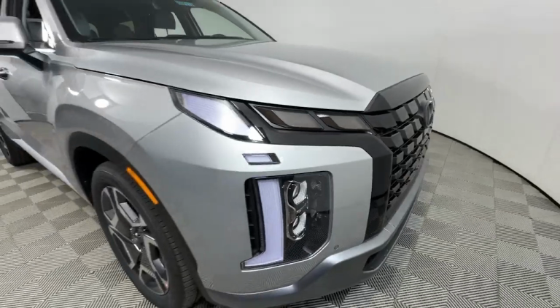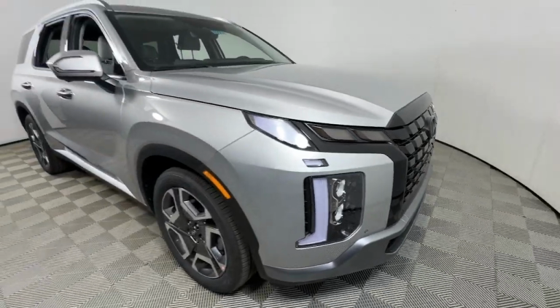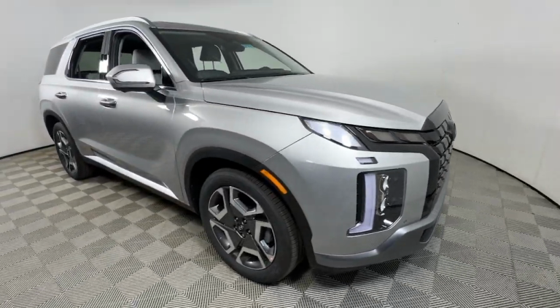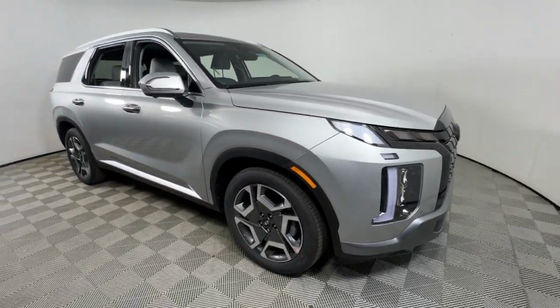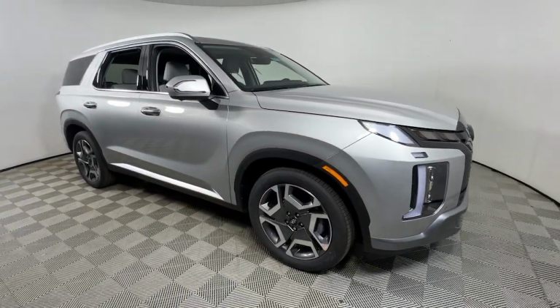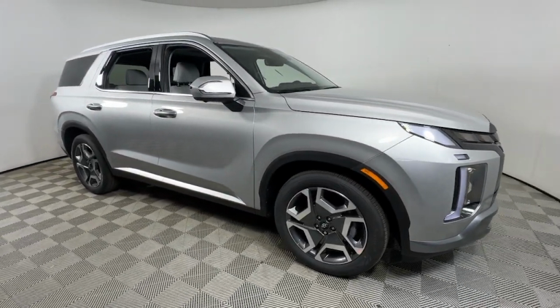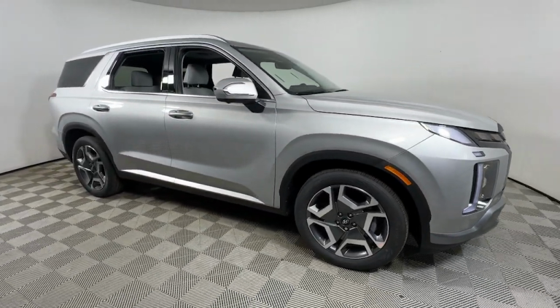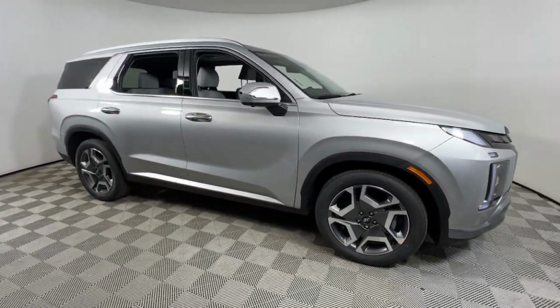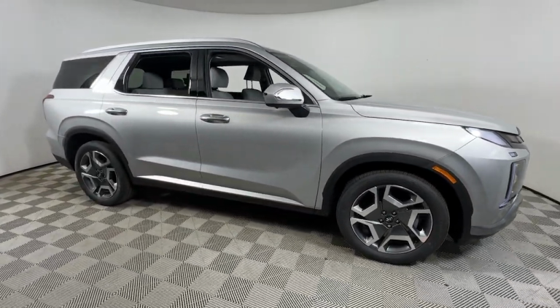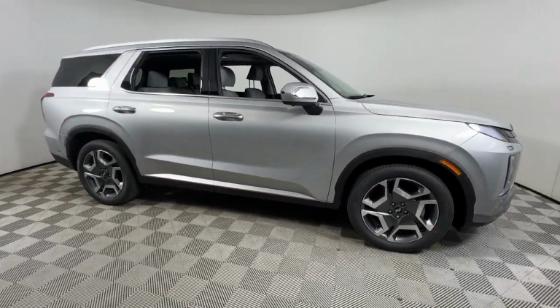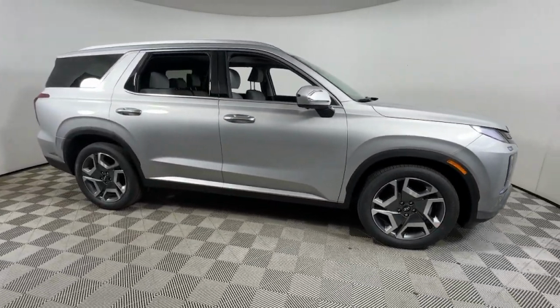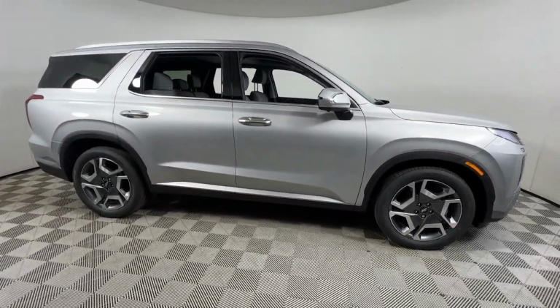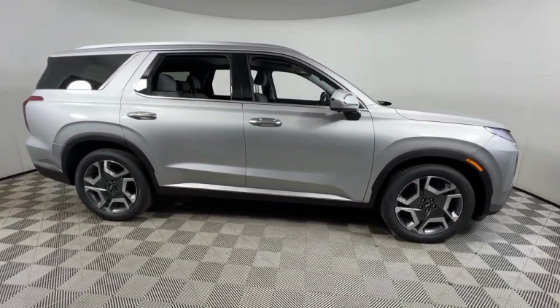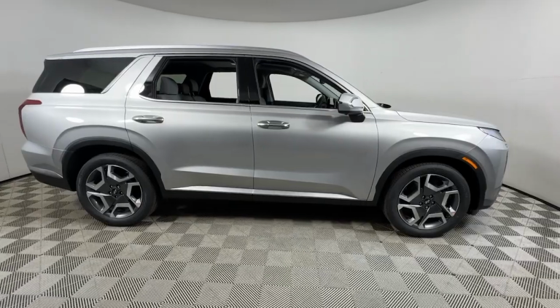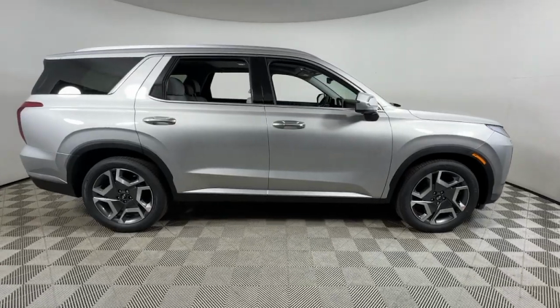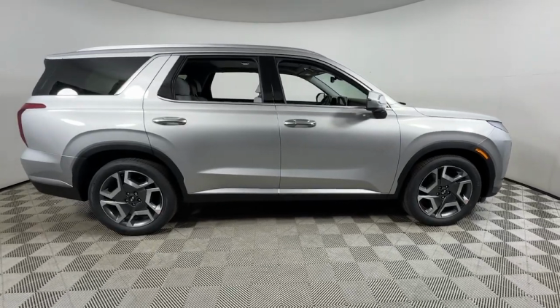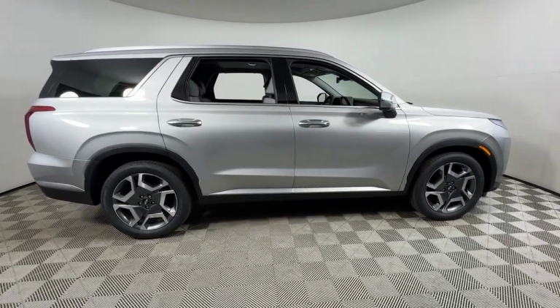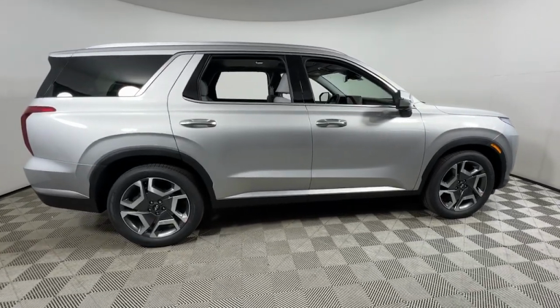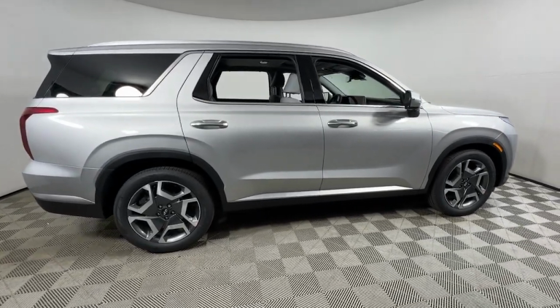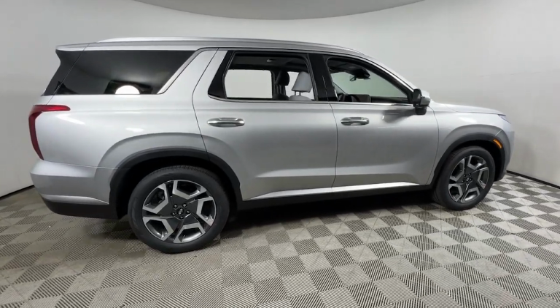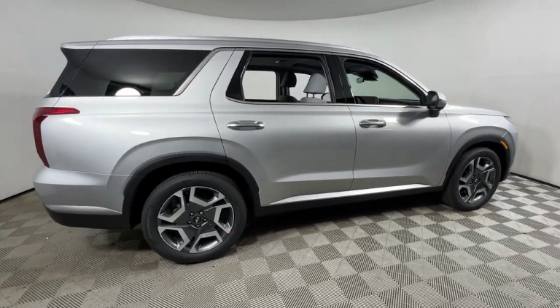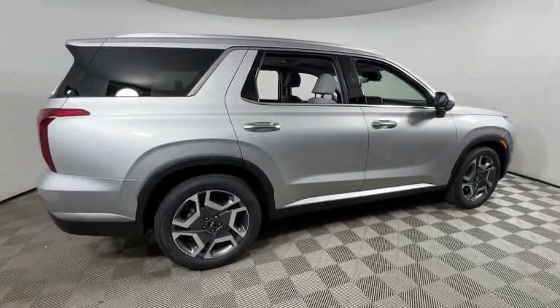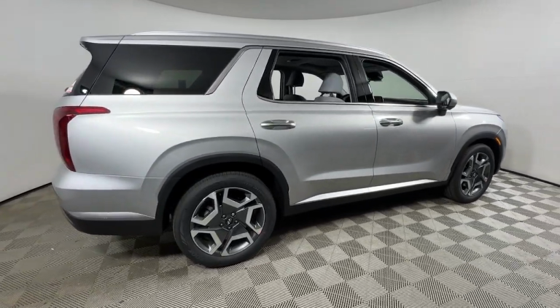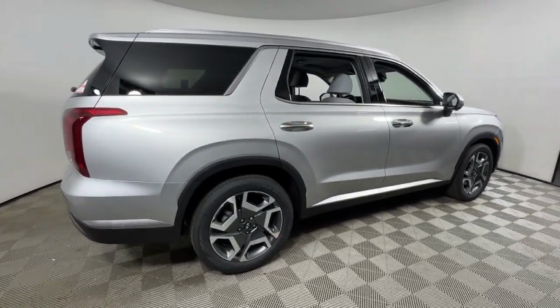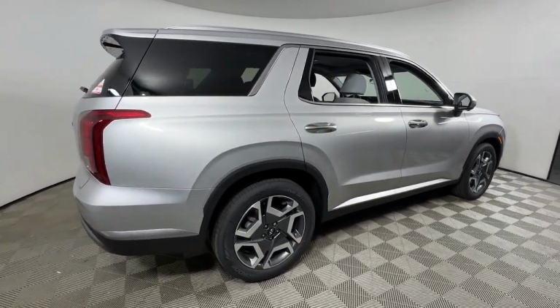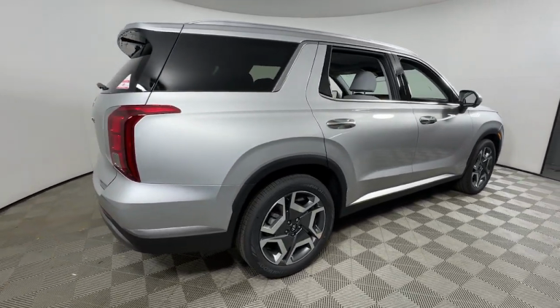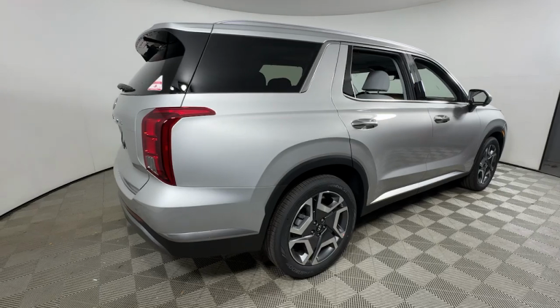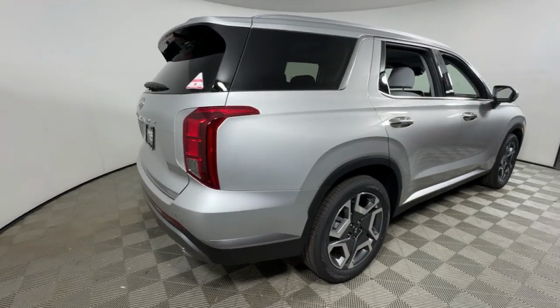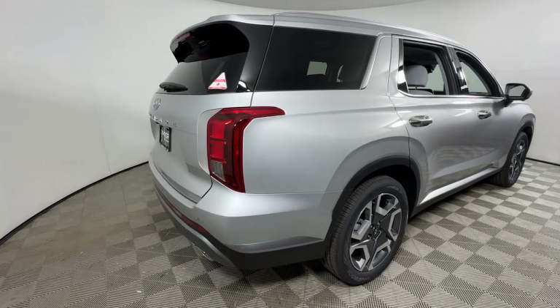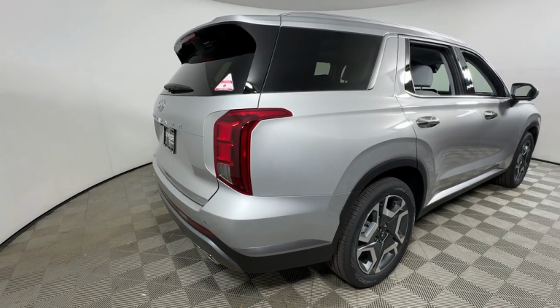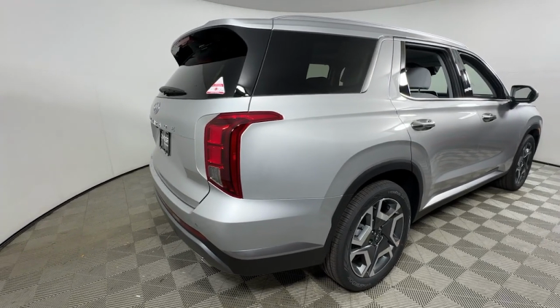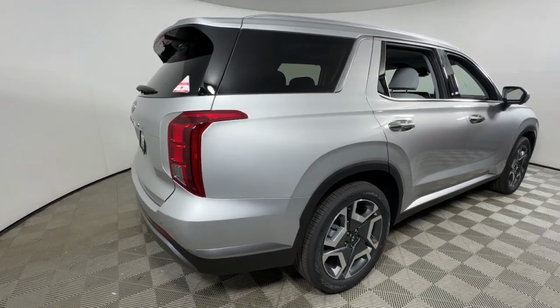Get acquainted with the 2025 Hyundai Palisade — a convenient, comfortable and capable crossover. This spacious three-row SUV delivers a silky smooth ride, V6 power, and a premium interior.